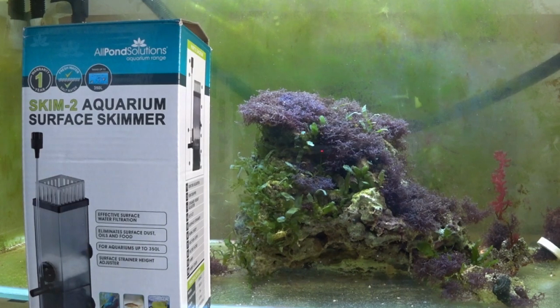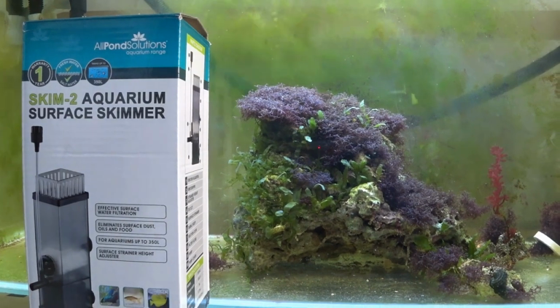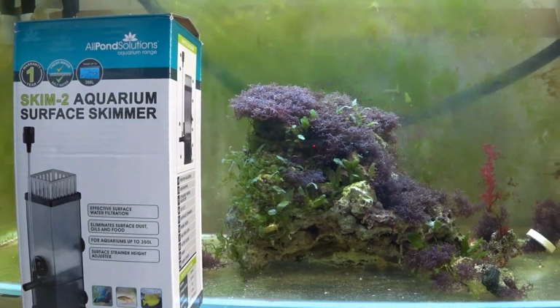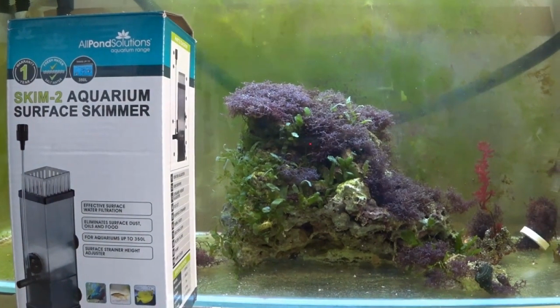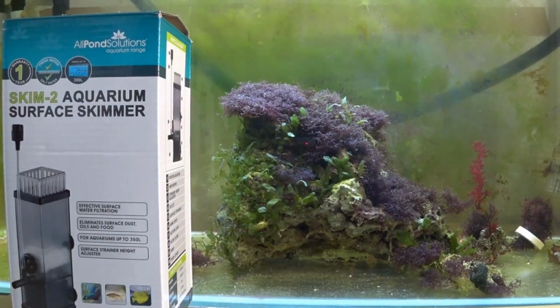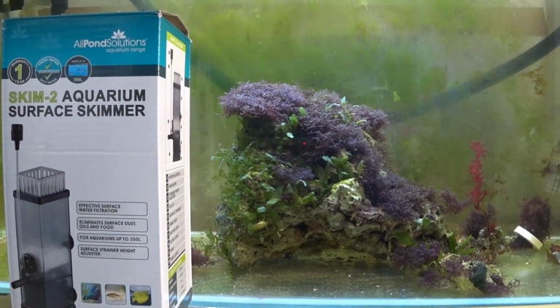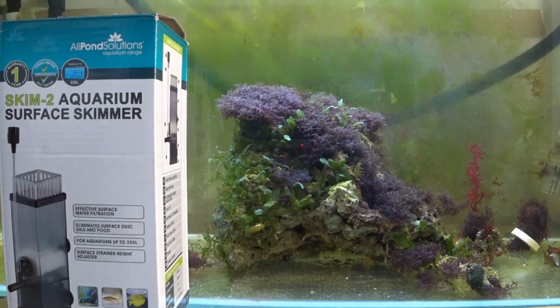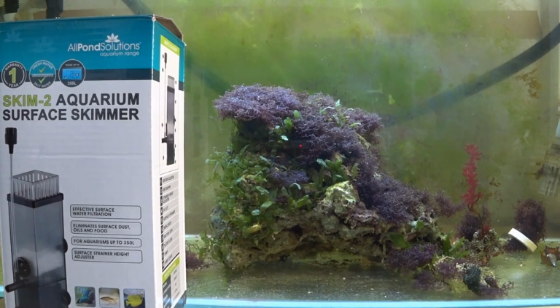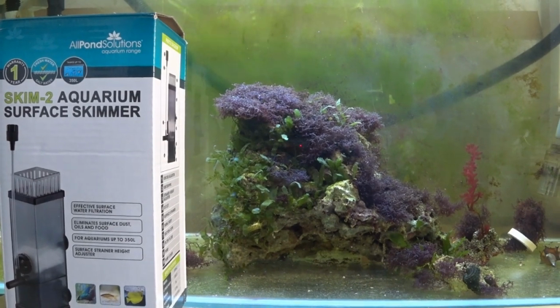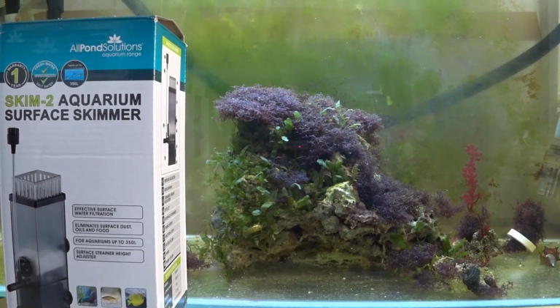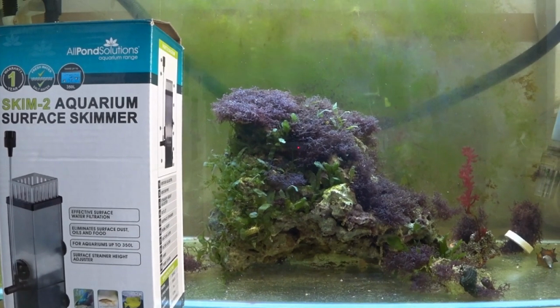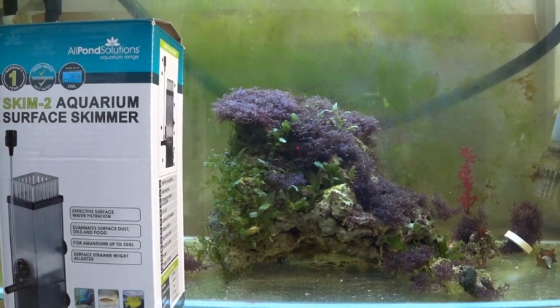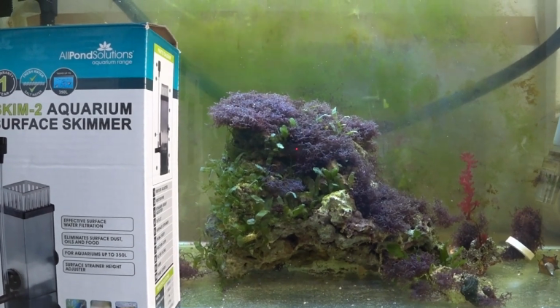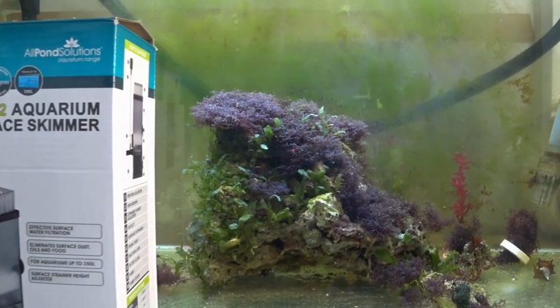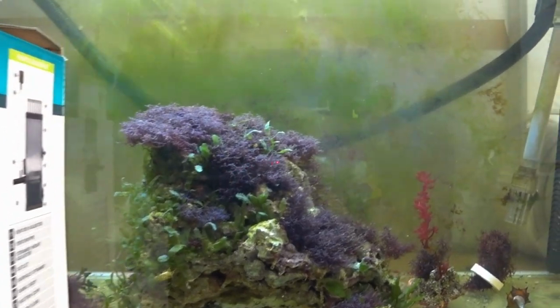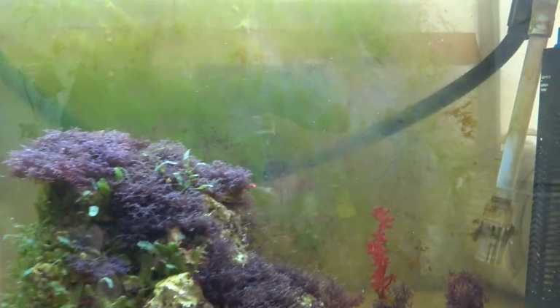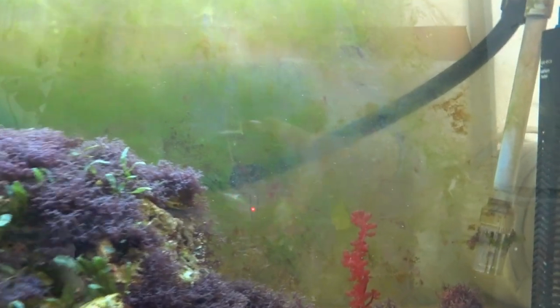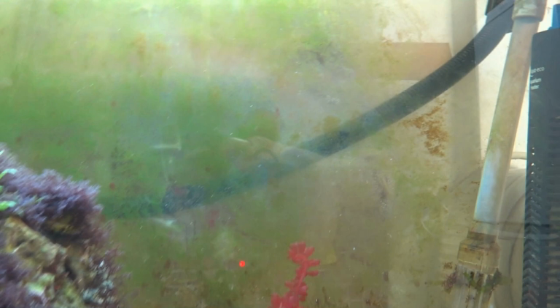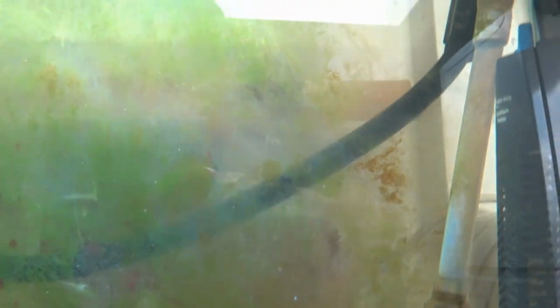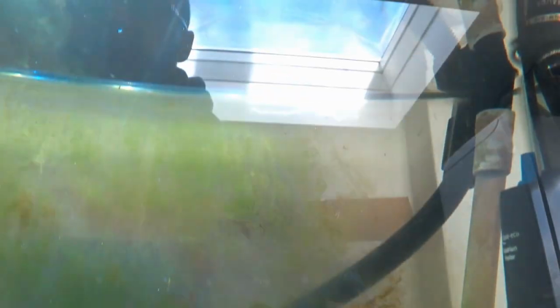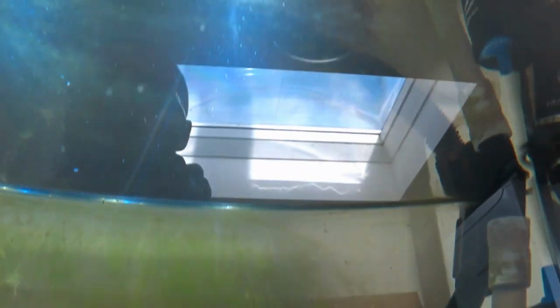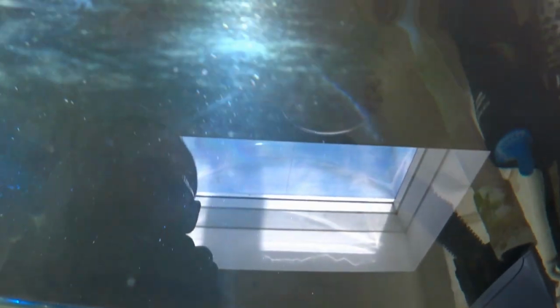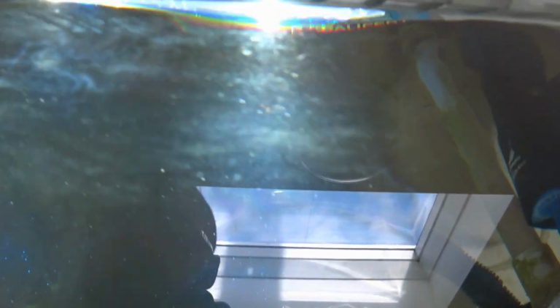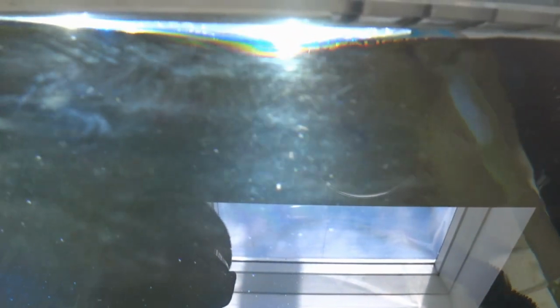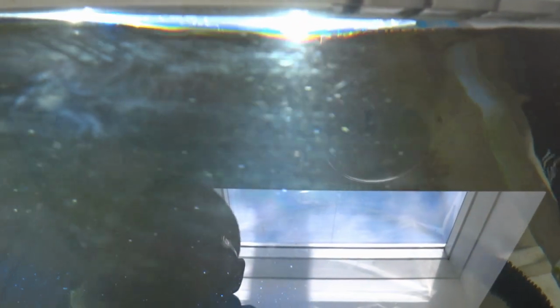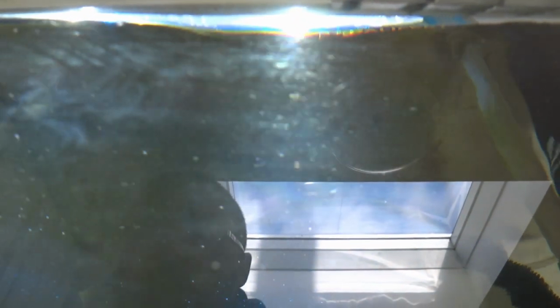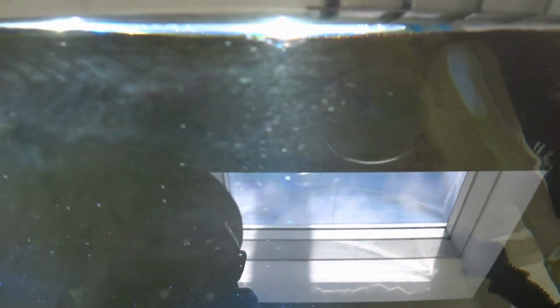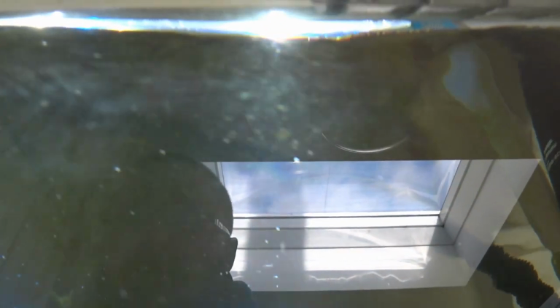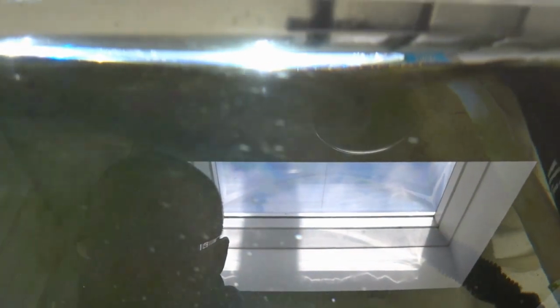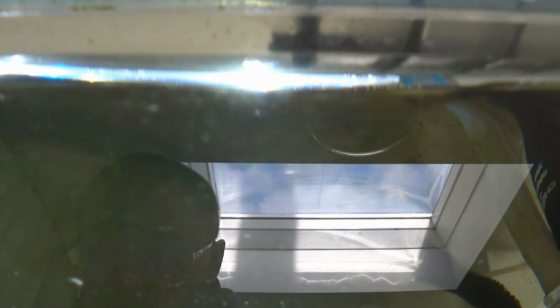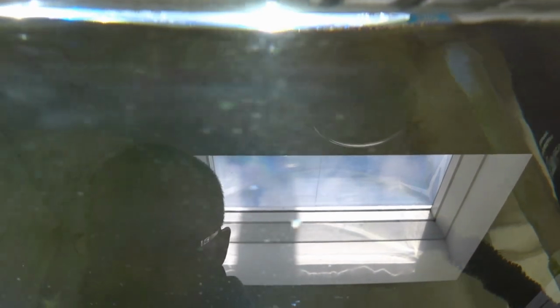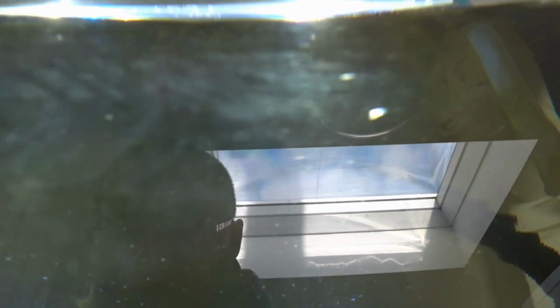Hello there and welcome. In this video we are talking about surface oils on your aquarium. They're pretty unavoidable because anything that's alive in your aquarium will be releasing oils and organic matter, and that's what settles on top of your tank.